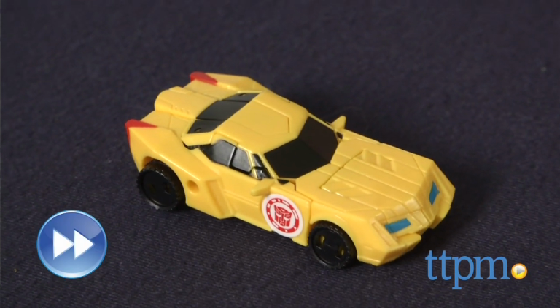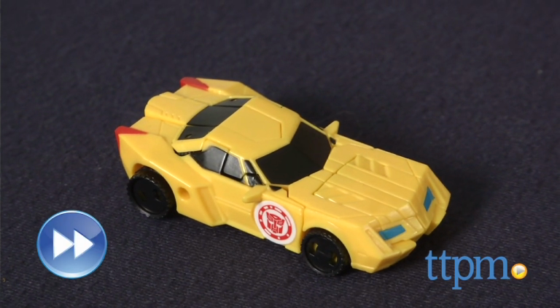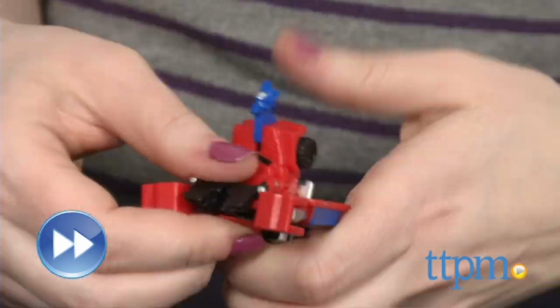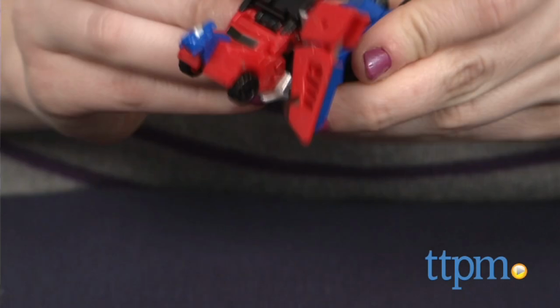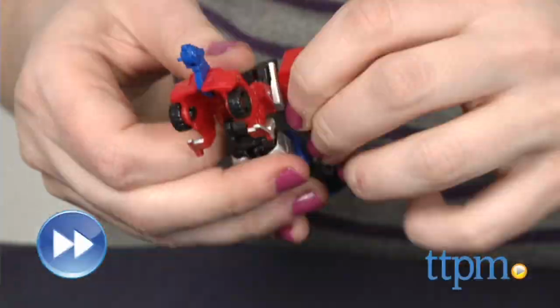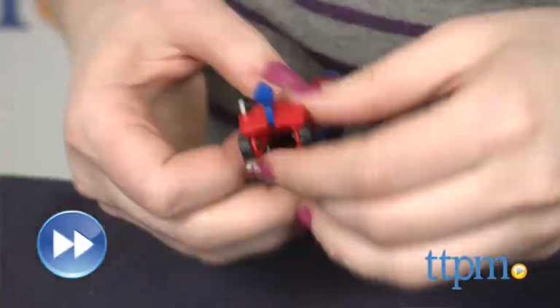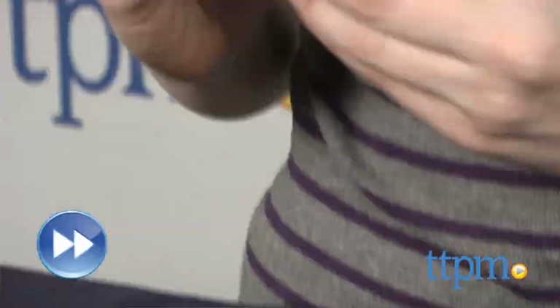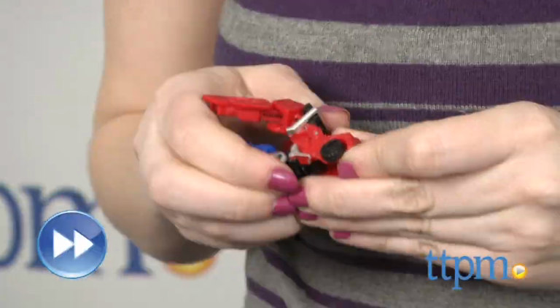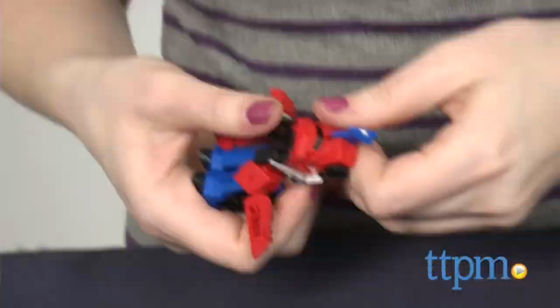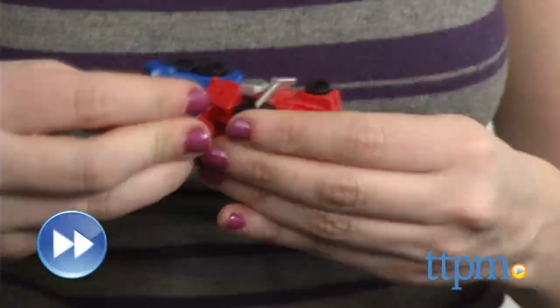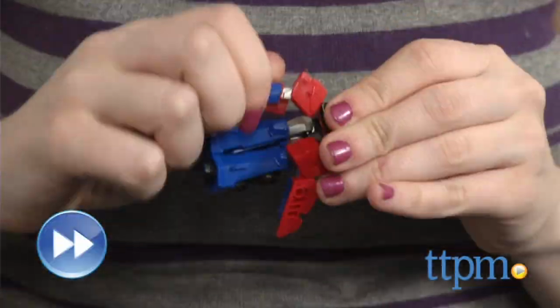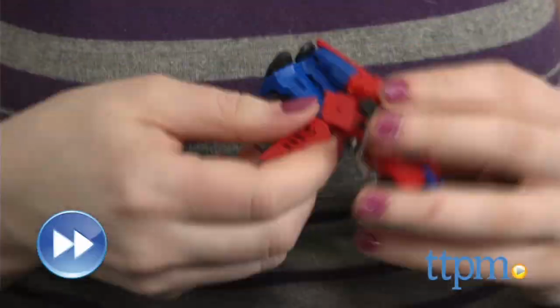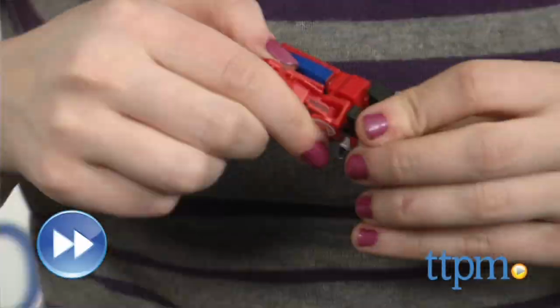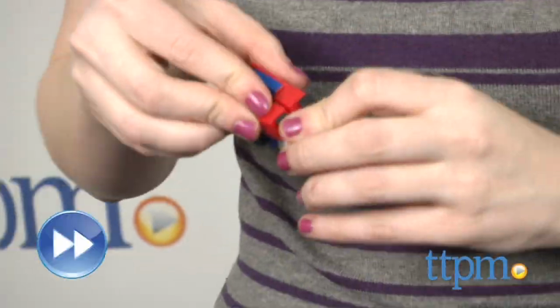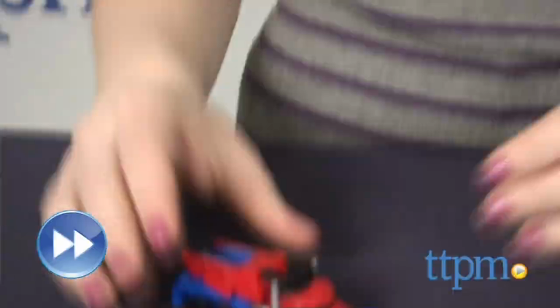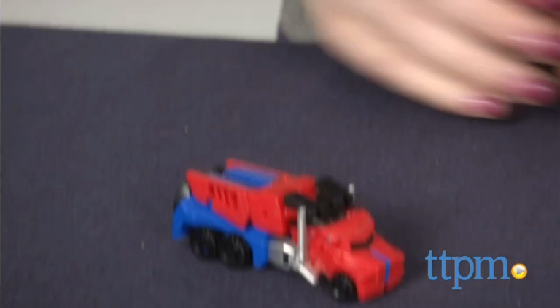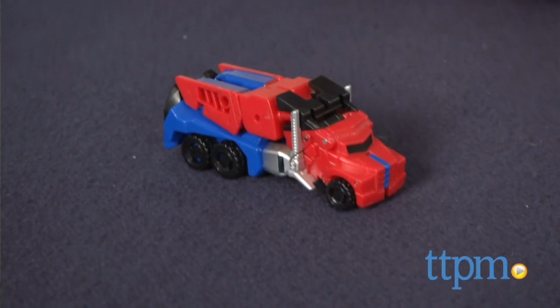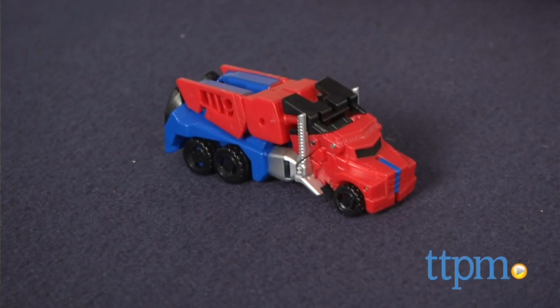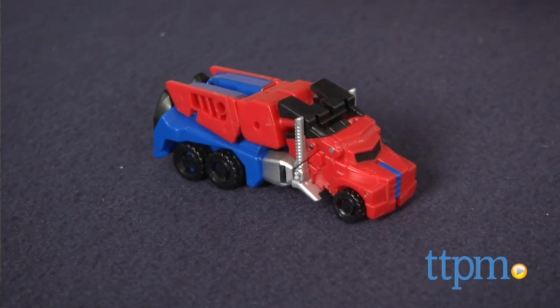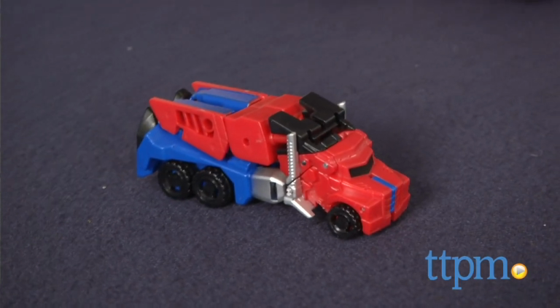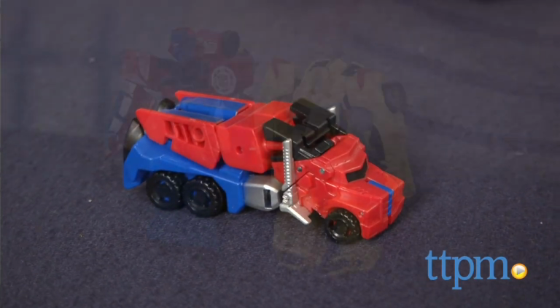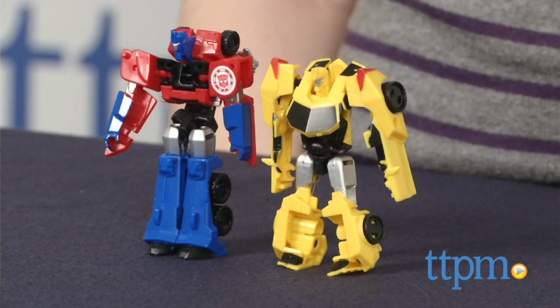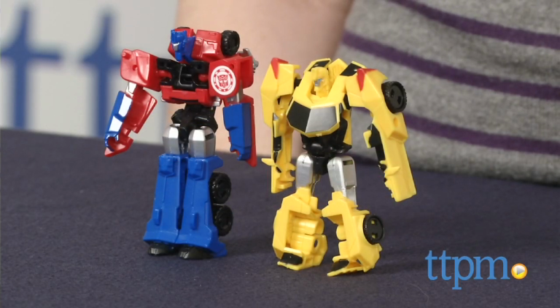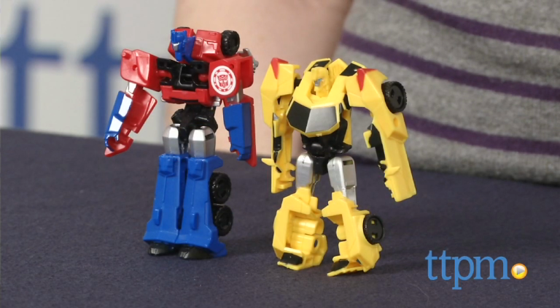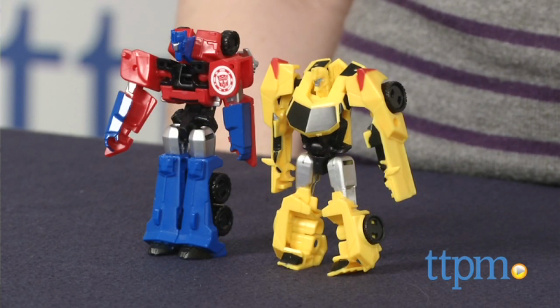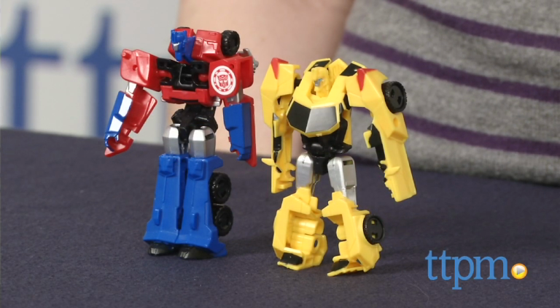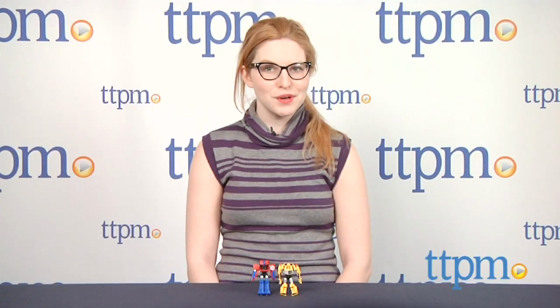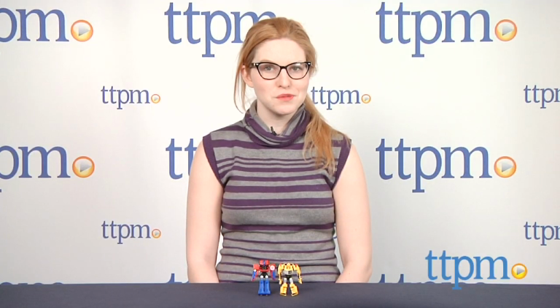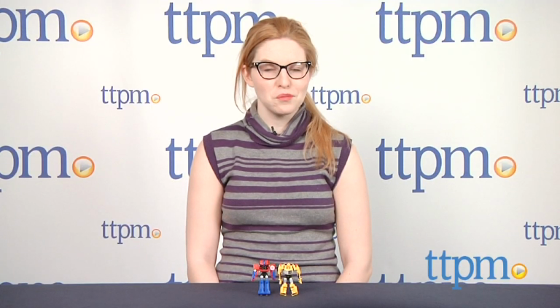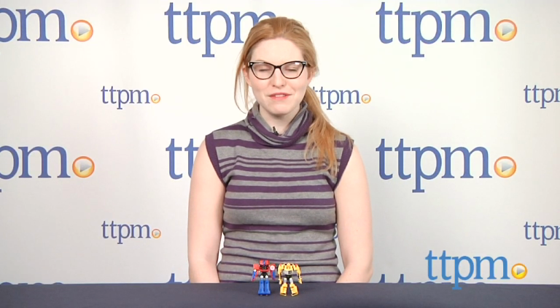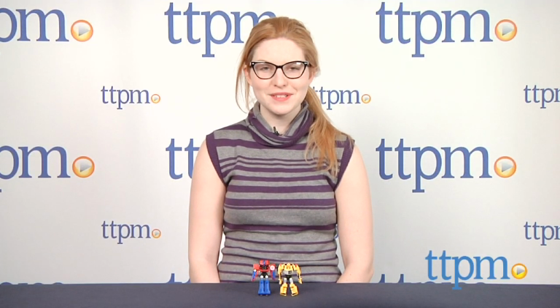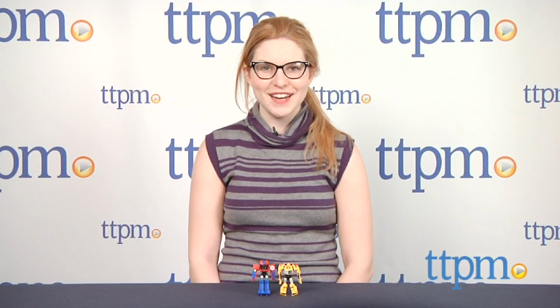The Transformers Robots in Disguise Legion class figures are for Transformers fans ages 6 and up. For more information on these and other Transformers Robots in Disguise toys, head over to our website at TTPM or subscribe to our YouTube channel for more great reviews every day.